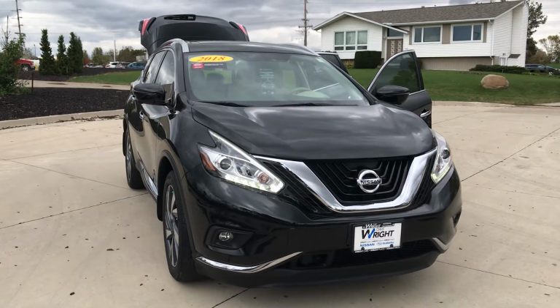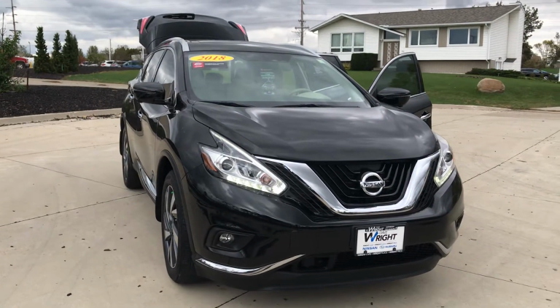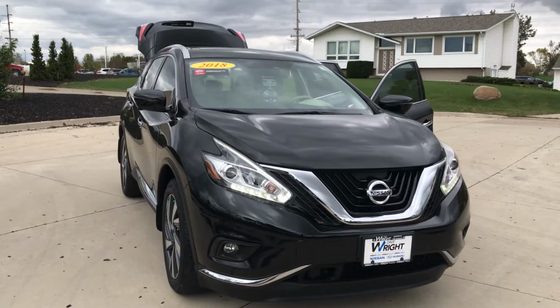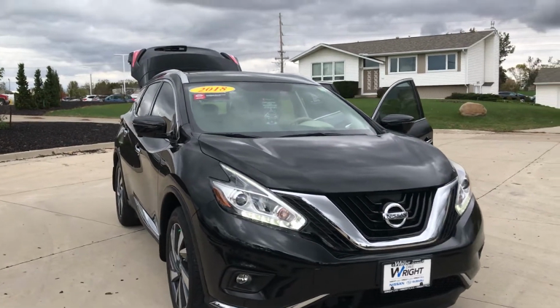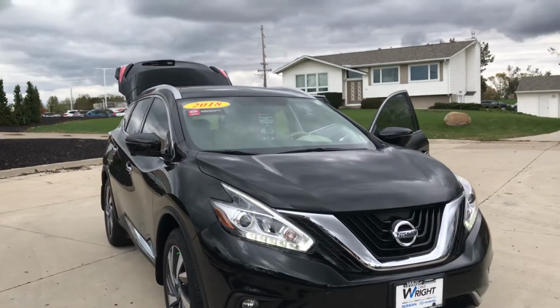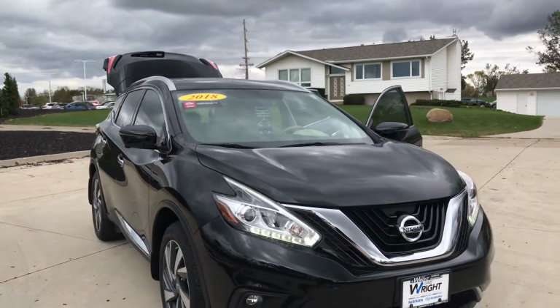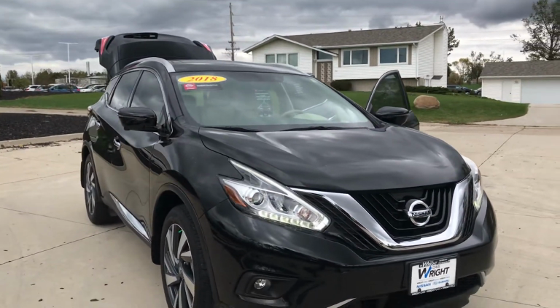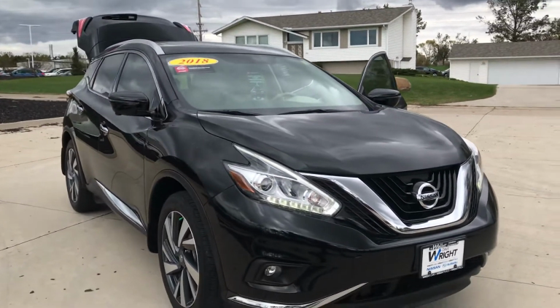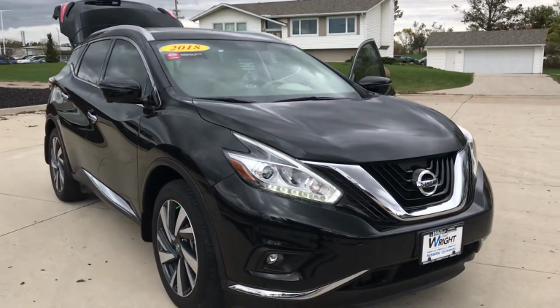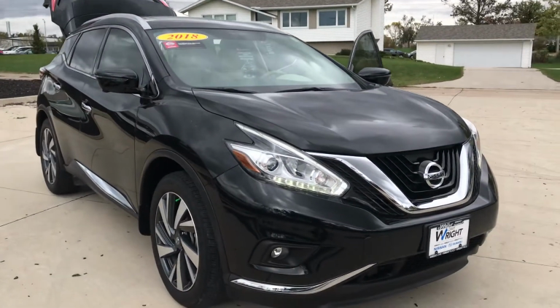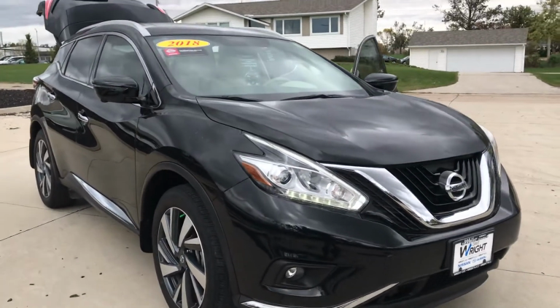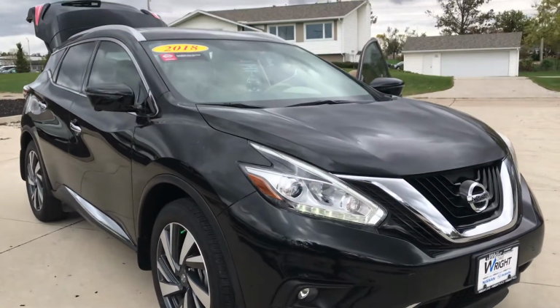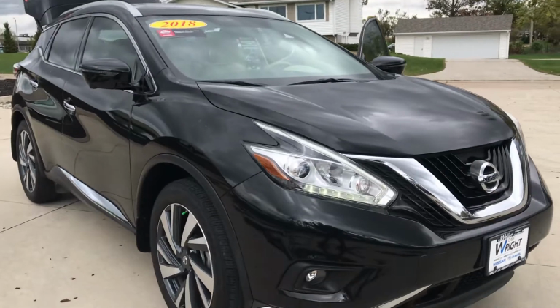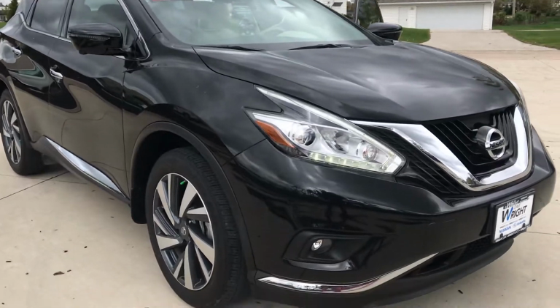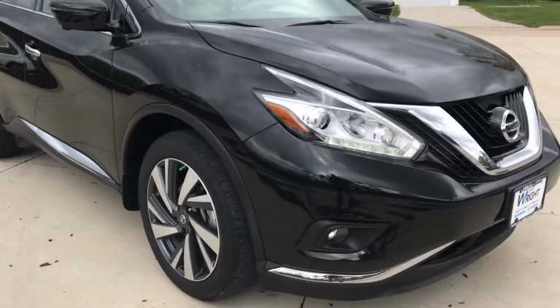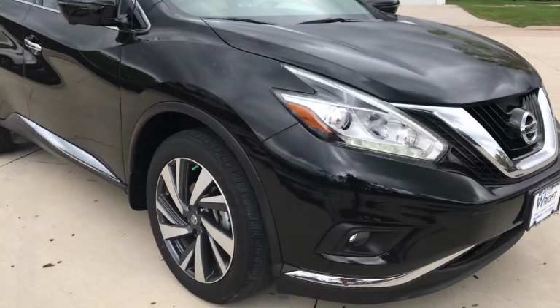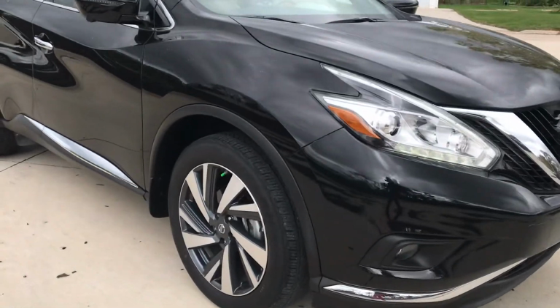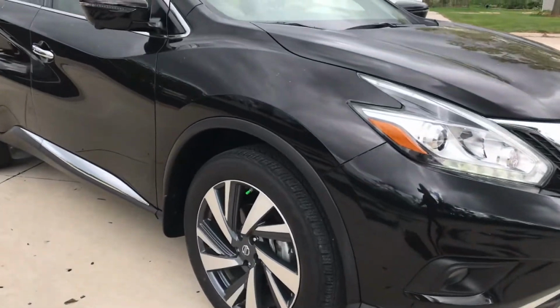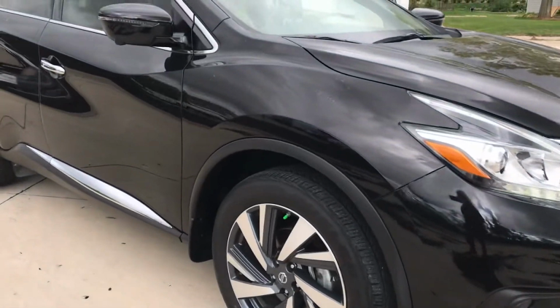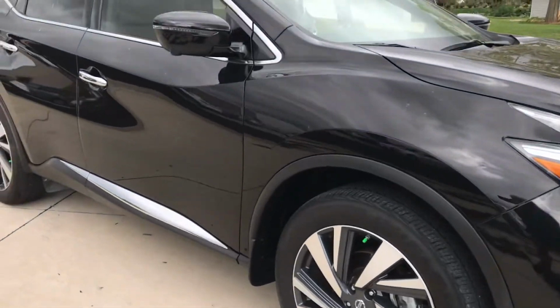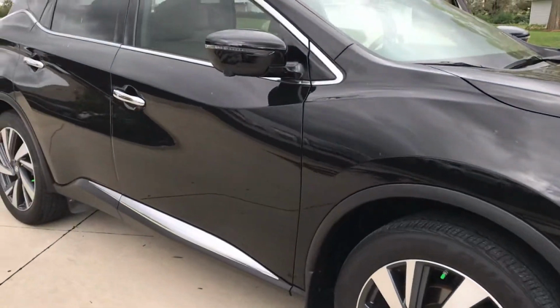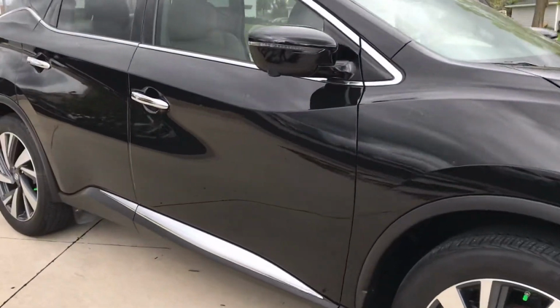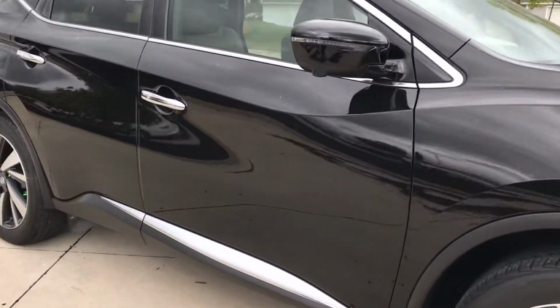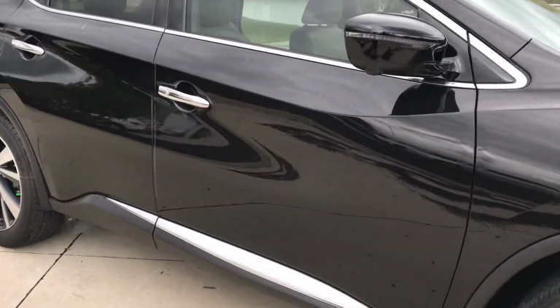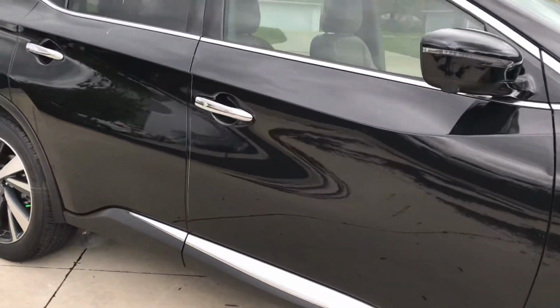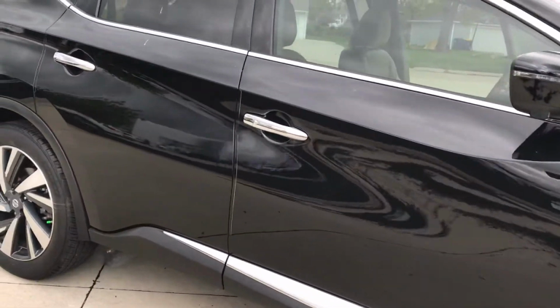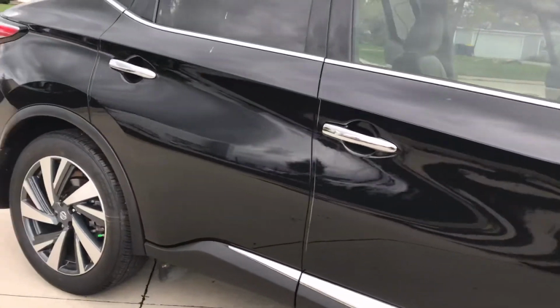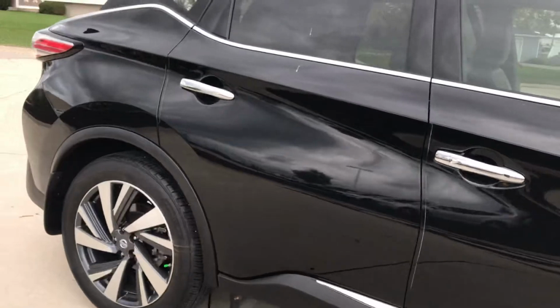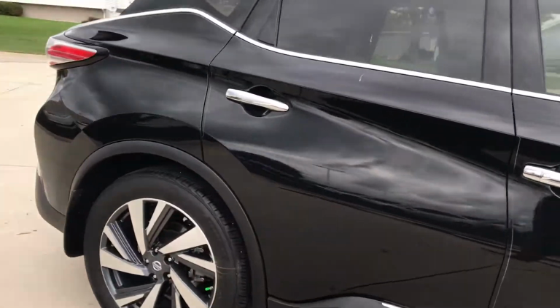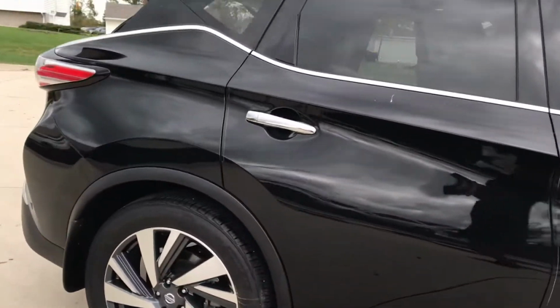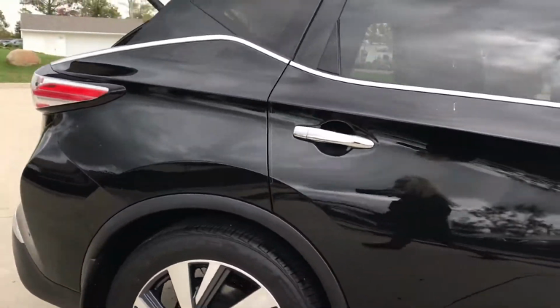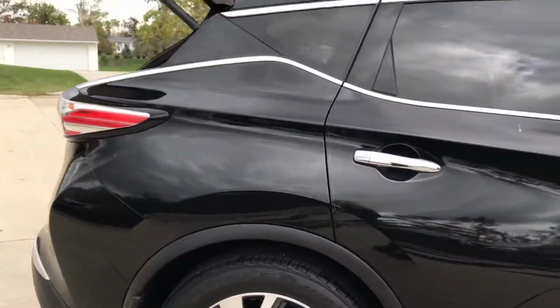Hey guys, Nikki here at Dave Wright Nissan. I want to give you a shot of this awesome 2018 Nissan Murano. This is a platinum edition in super black with chrome accents — looks awesome.